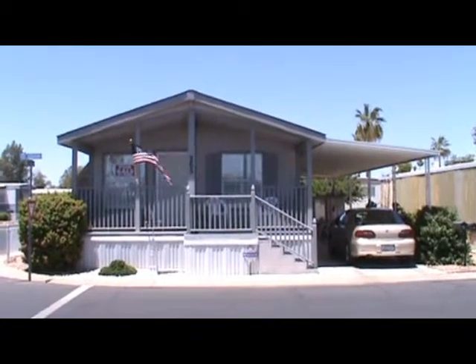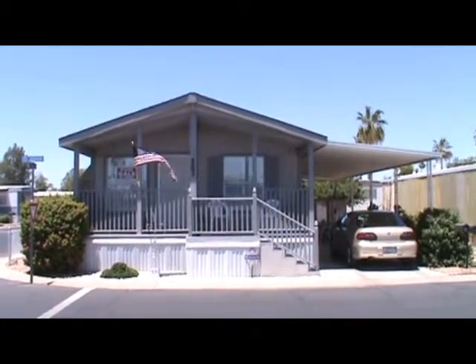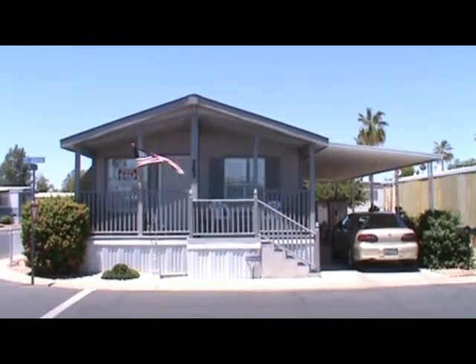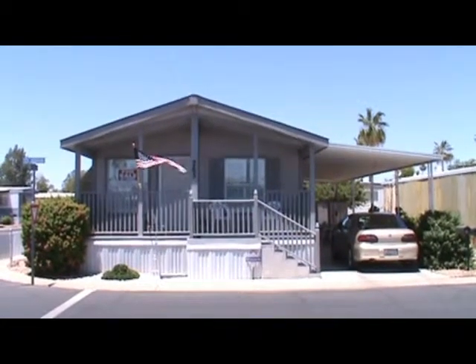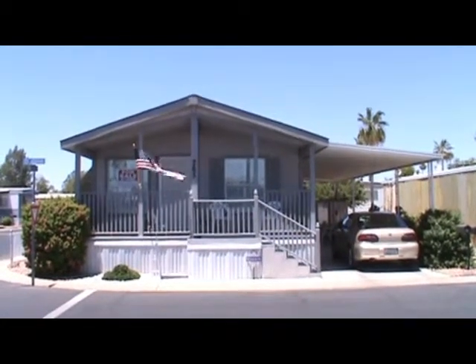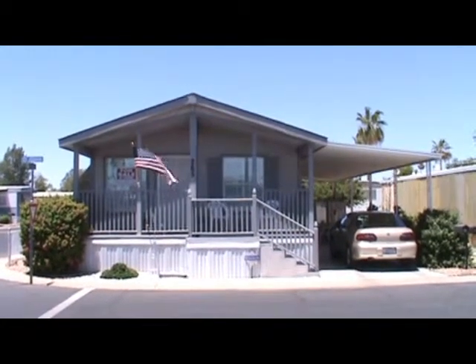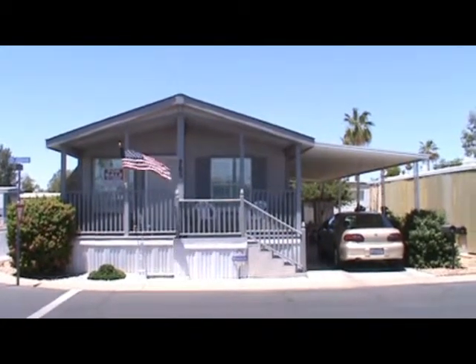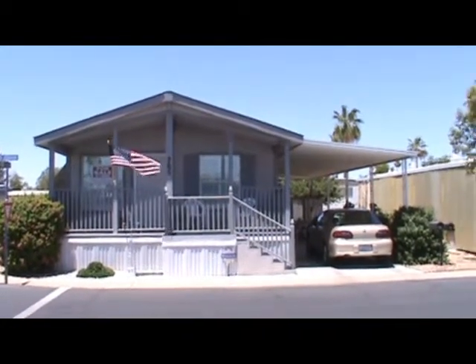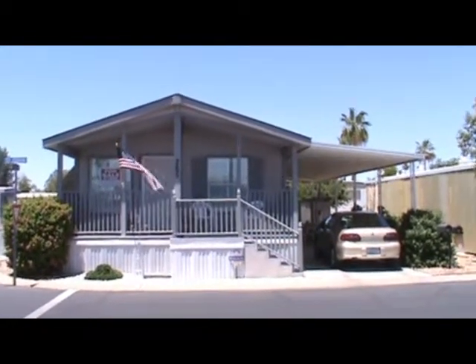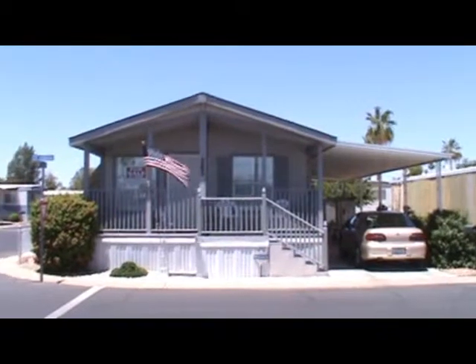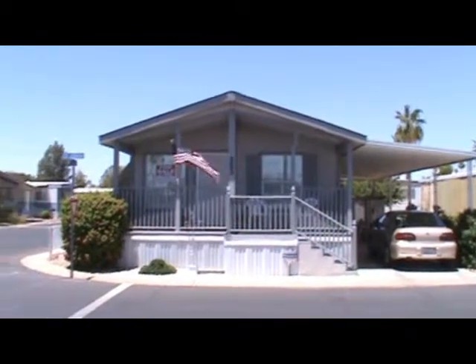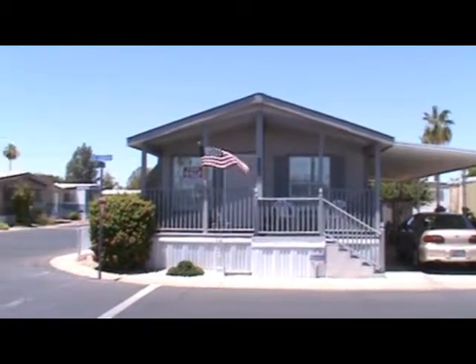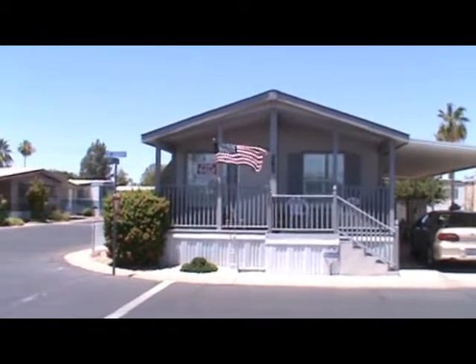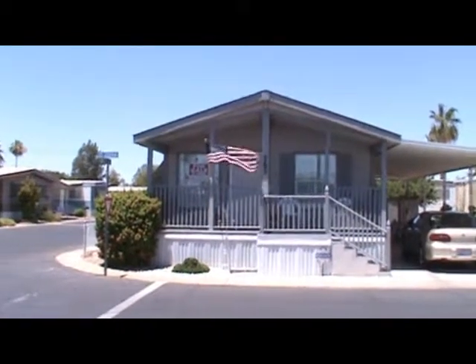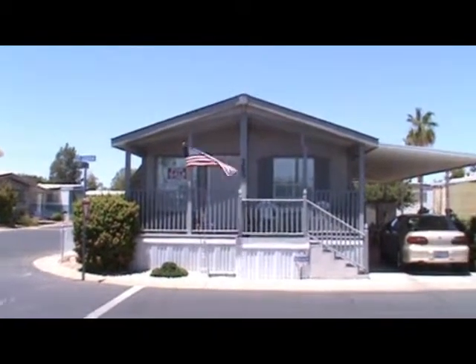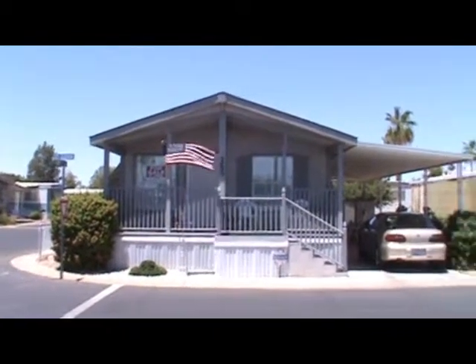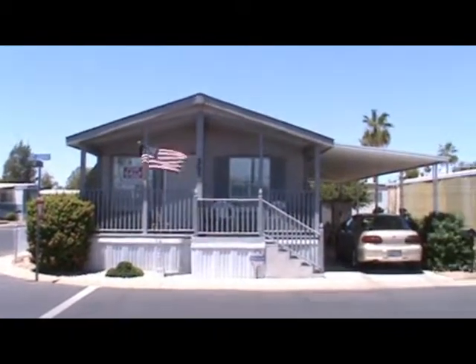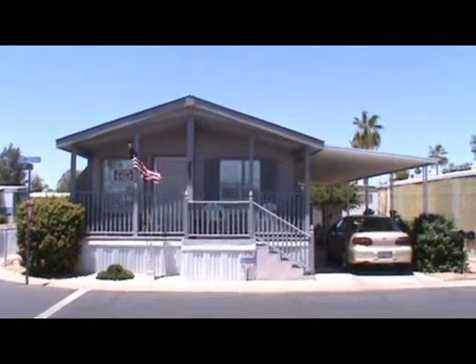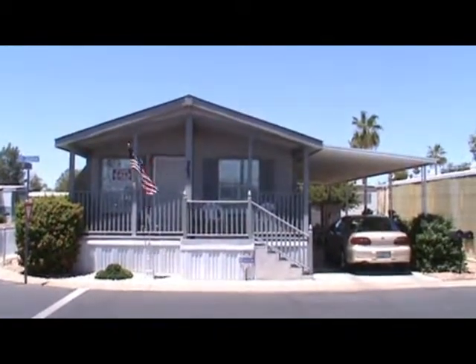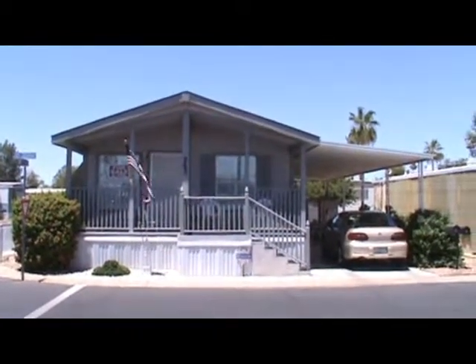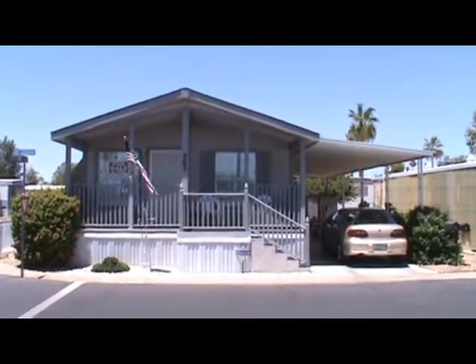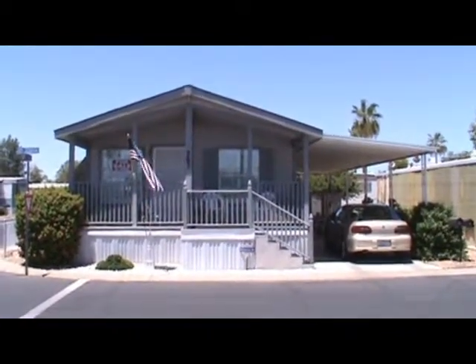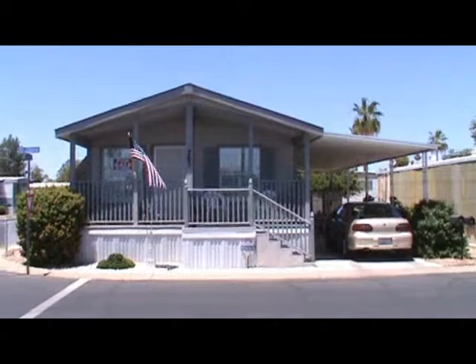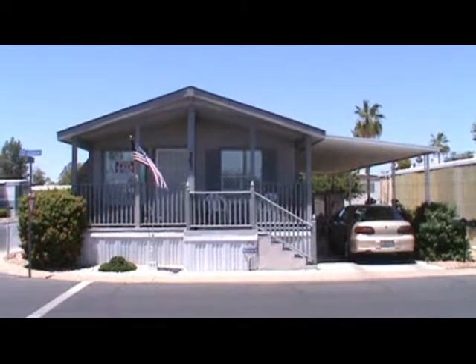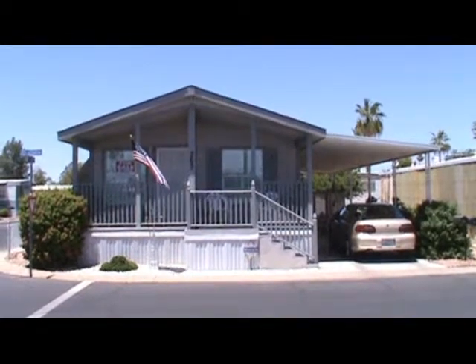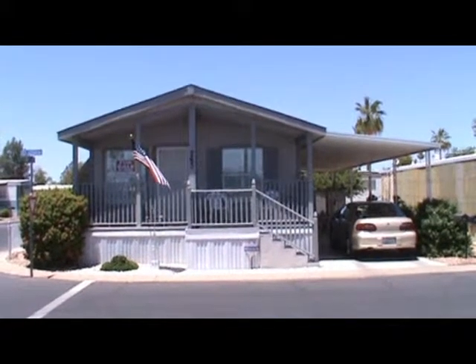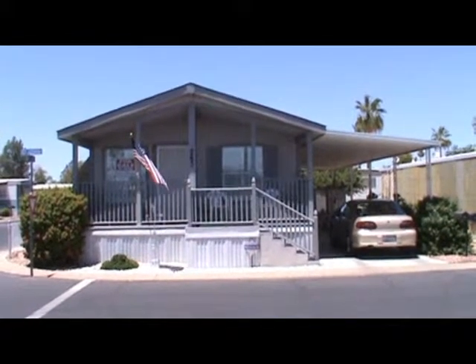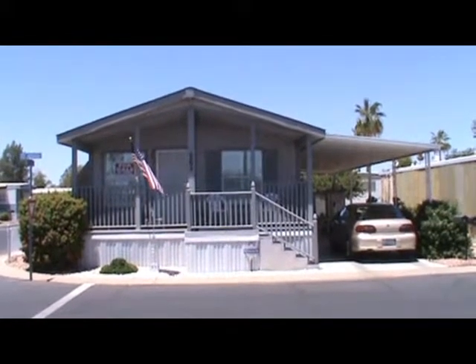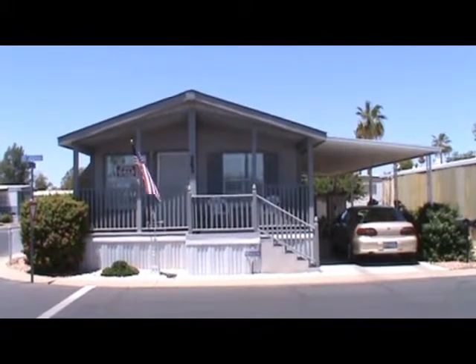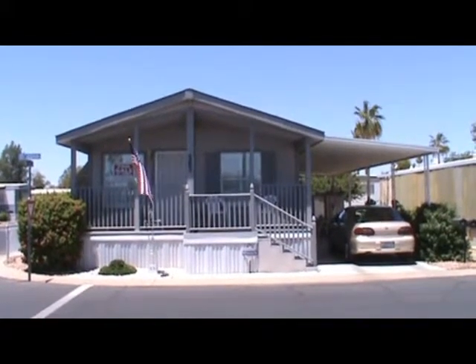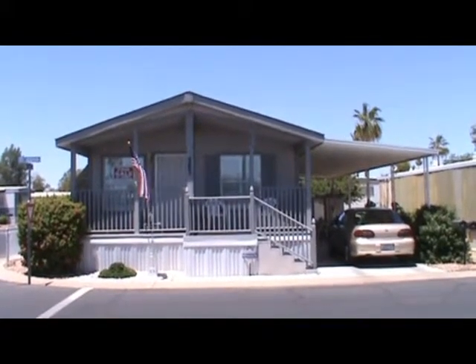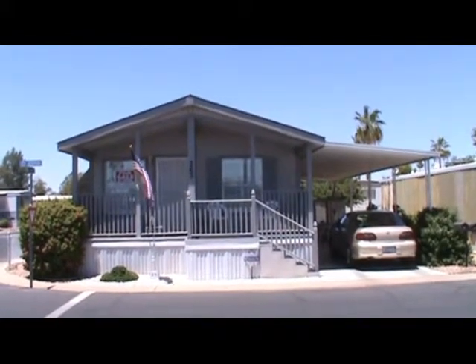2002 Cavco with a full front porch. Corner lot. Two bedroom and two bath. 20 by 64 — it's going to be more than 1,100 square feet. This is an immaculate home.